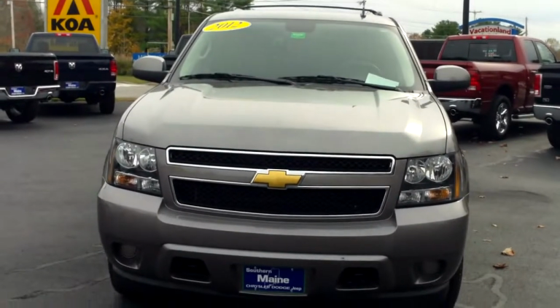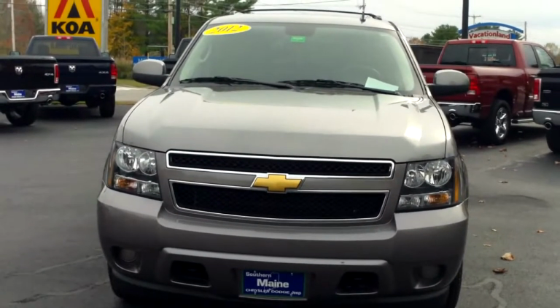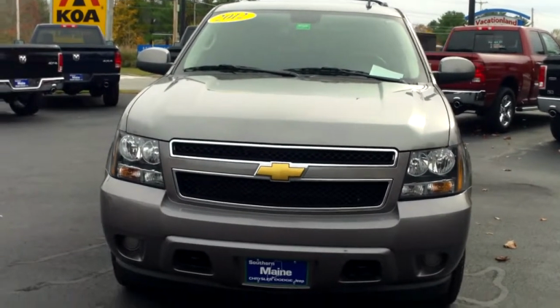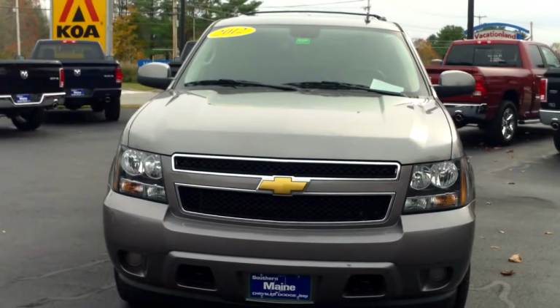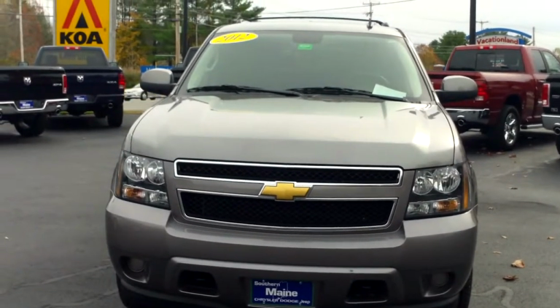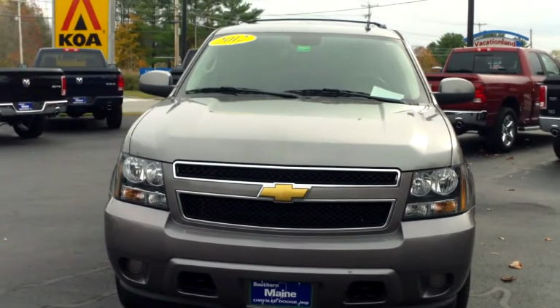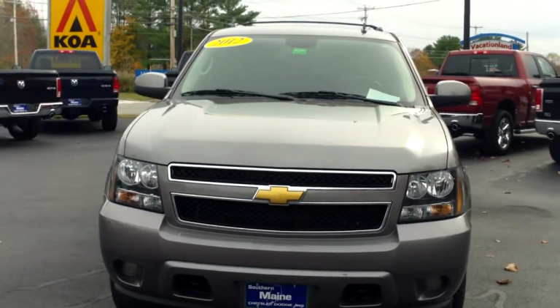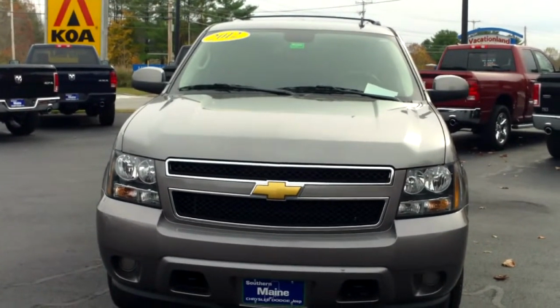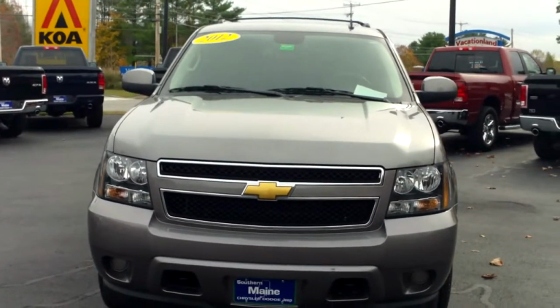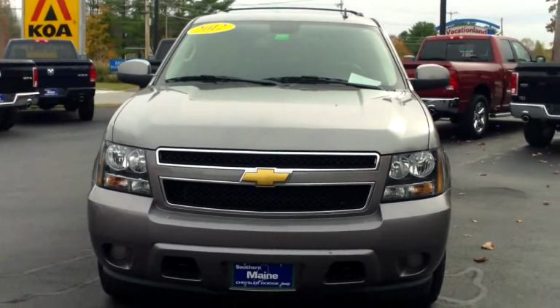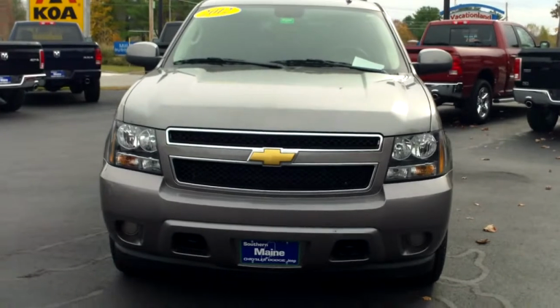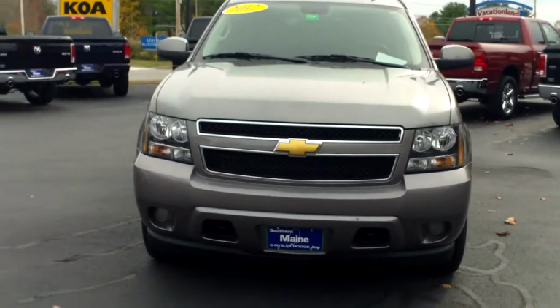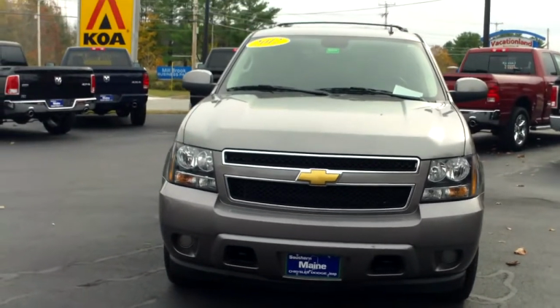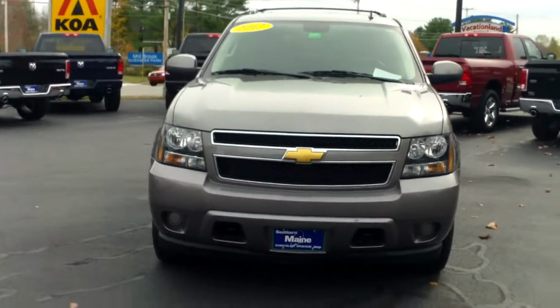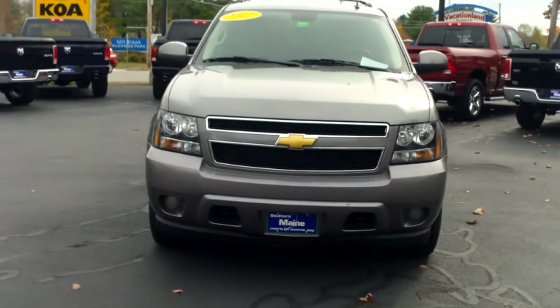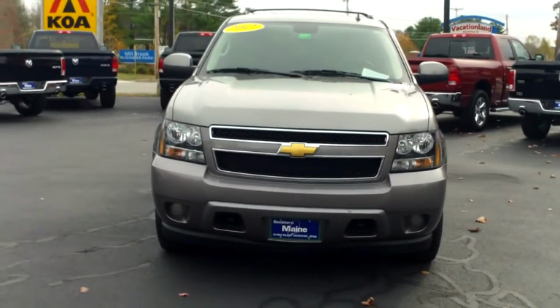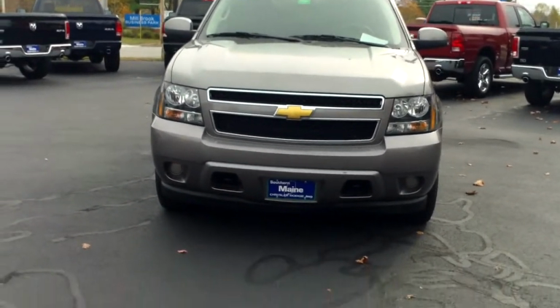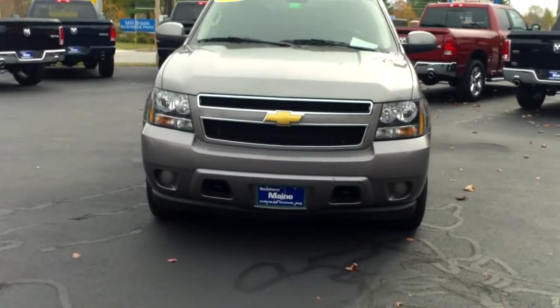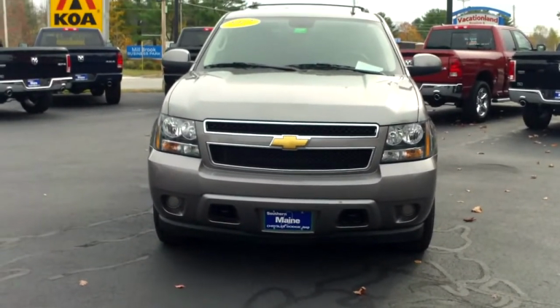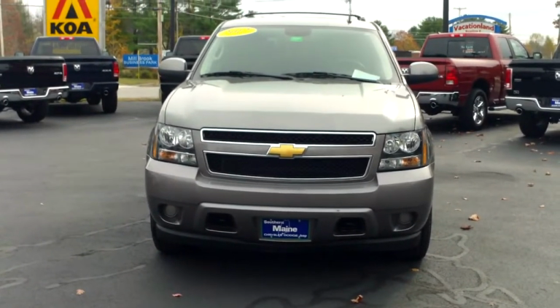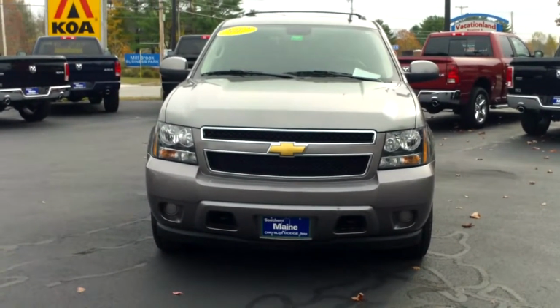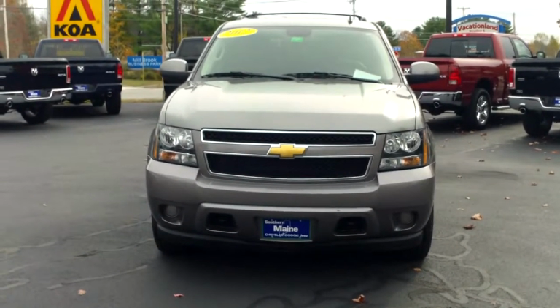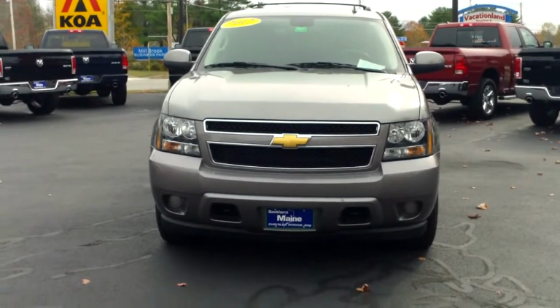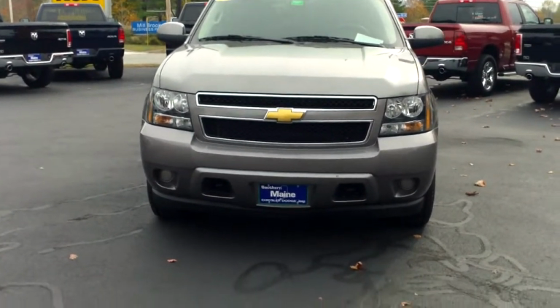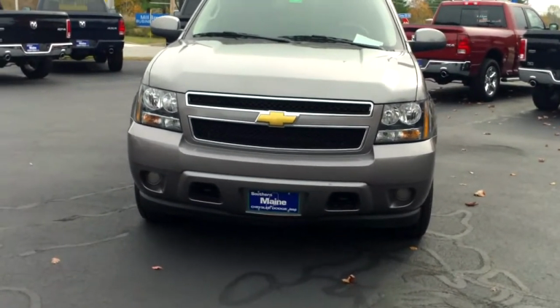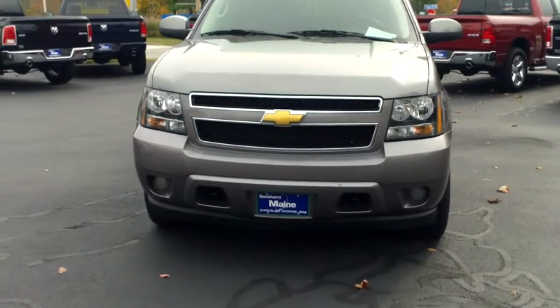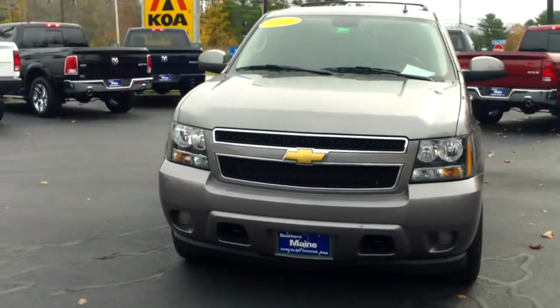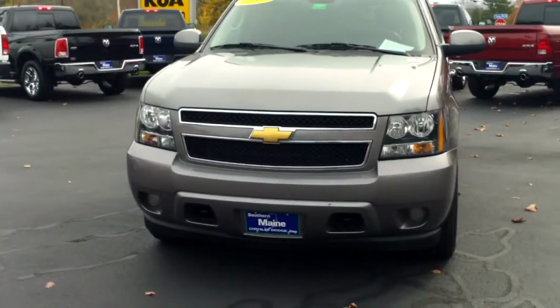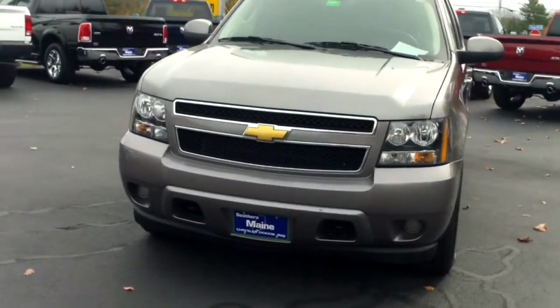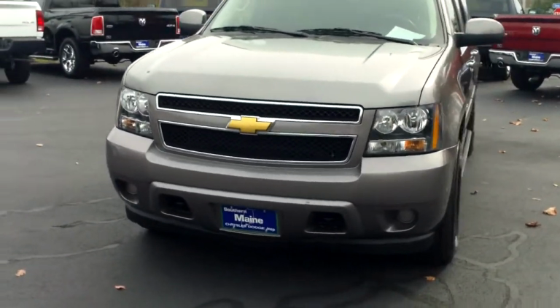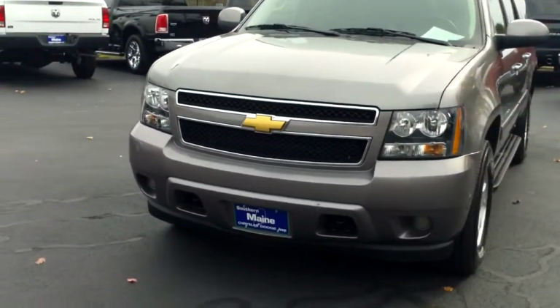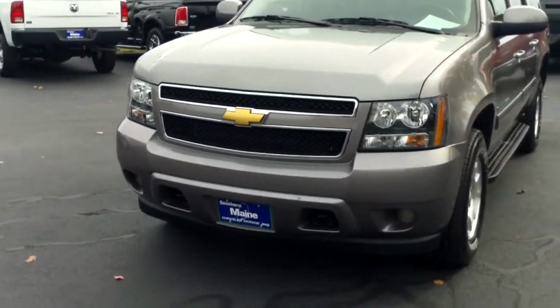Hi, Tim Mariano from Southern Maine Motors in Saco, Maine. In front of me is a gorgeous 2012 Chevy Suburban 1500, finishing a mauve beige with black interior.